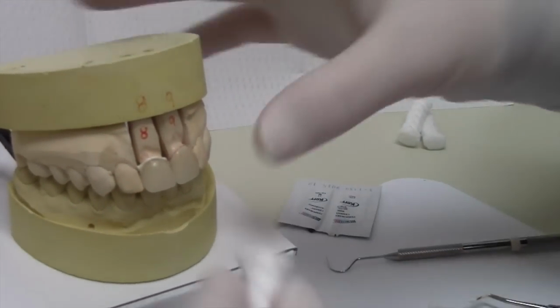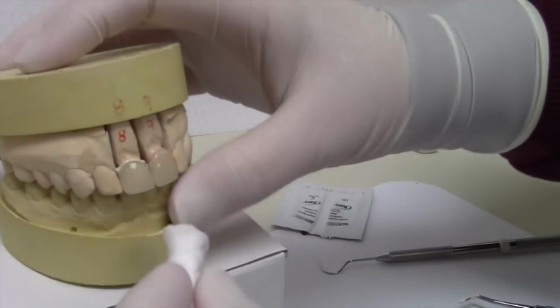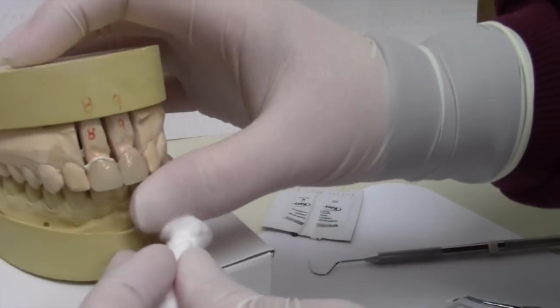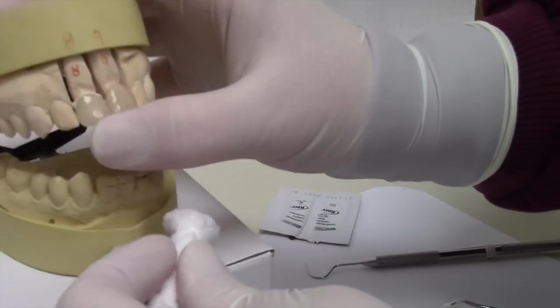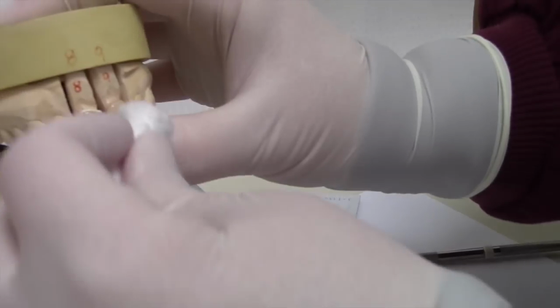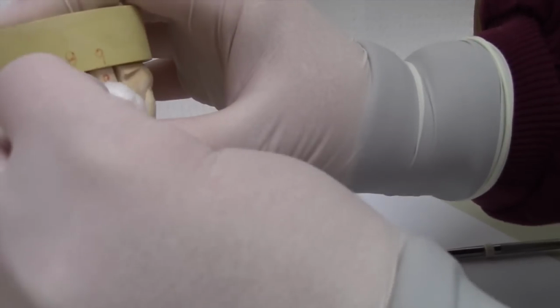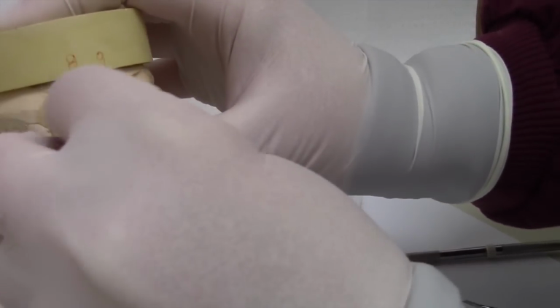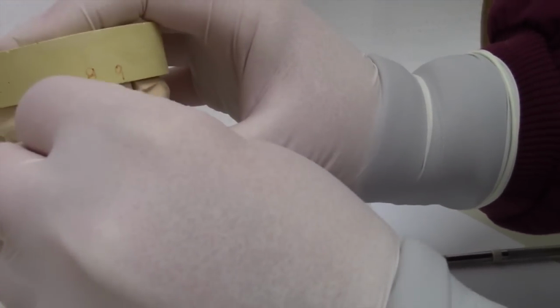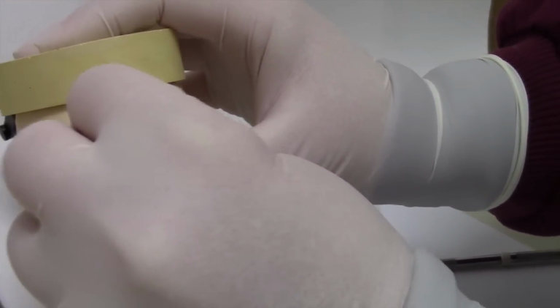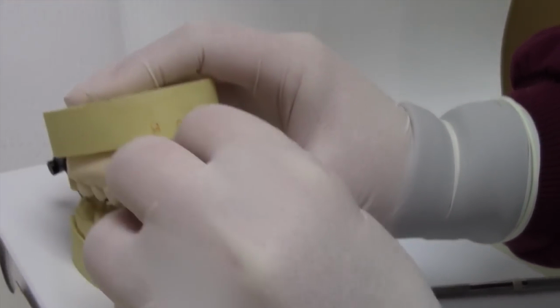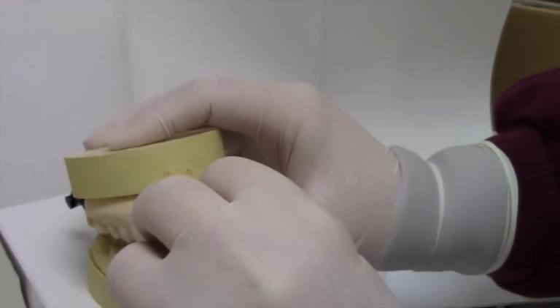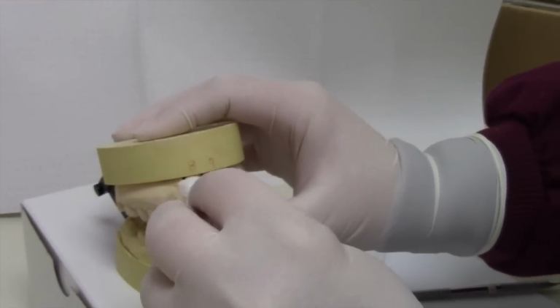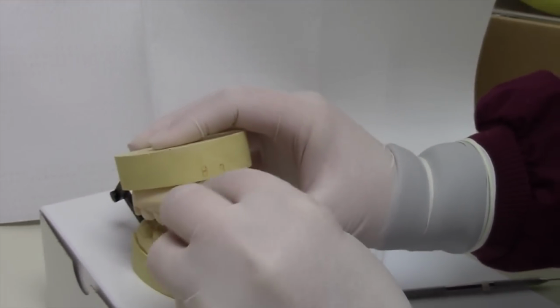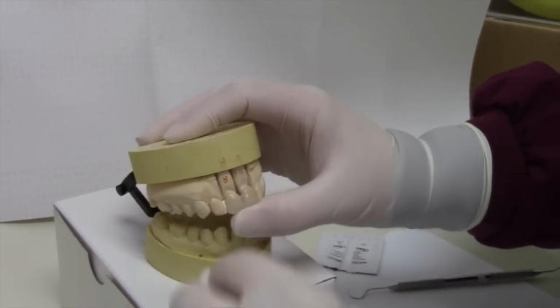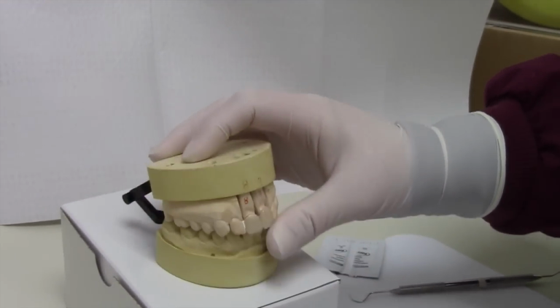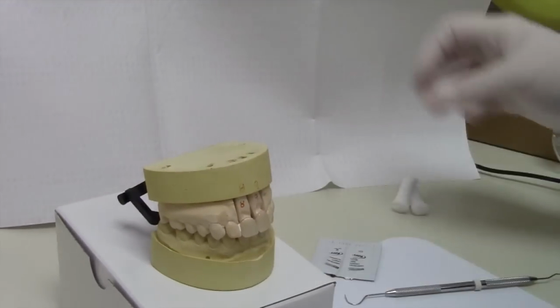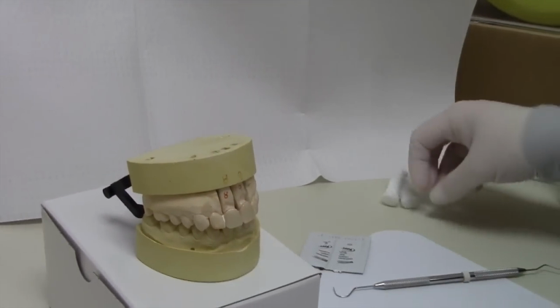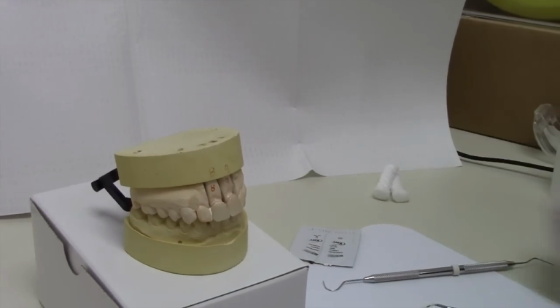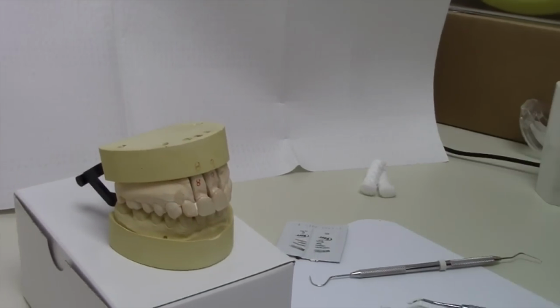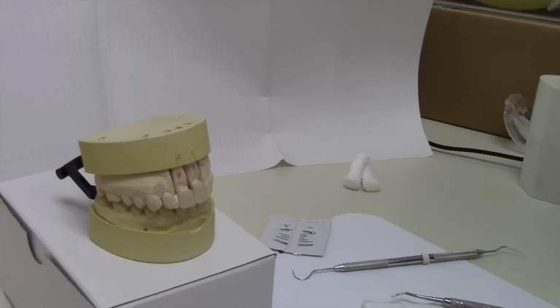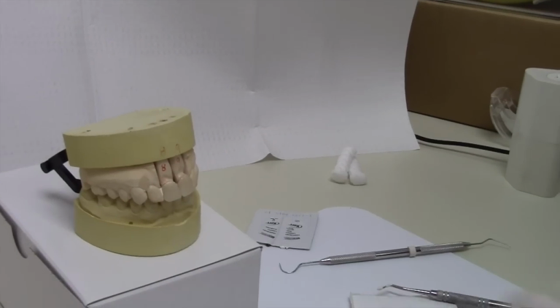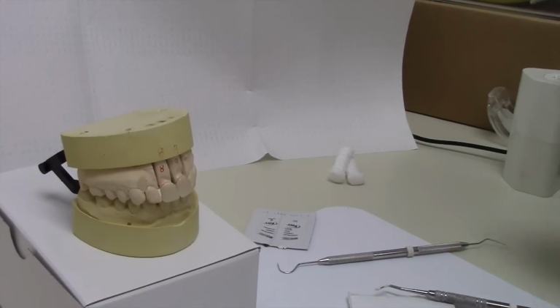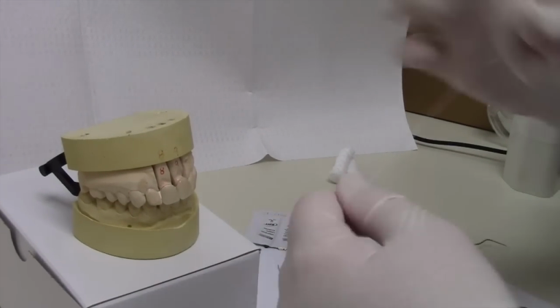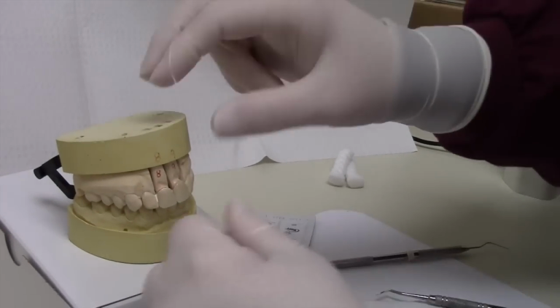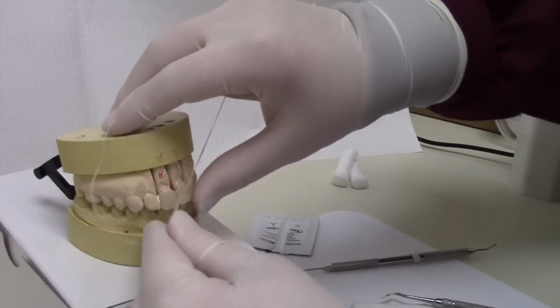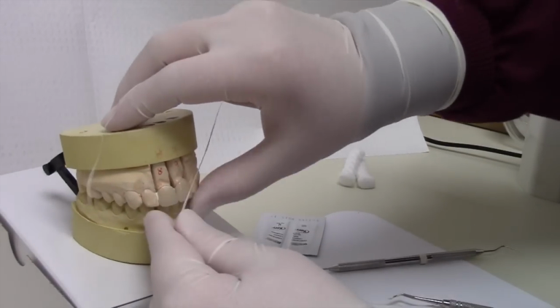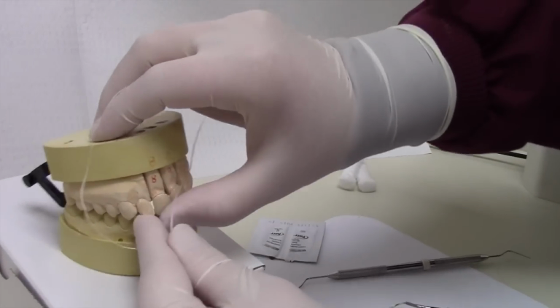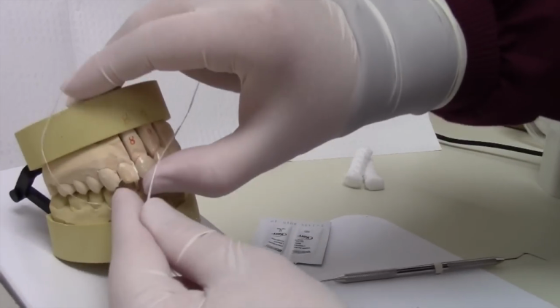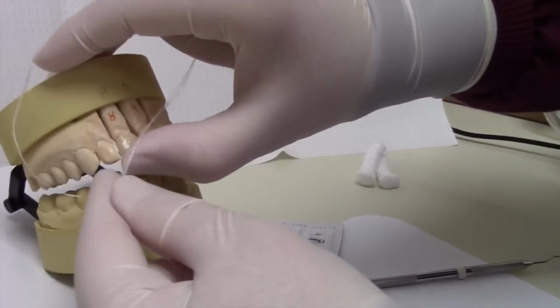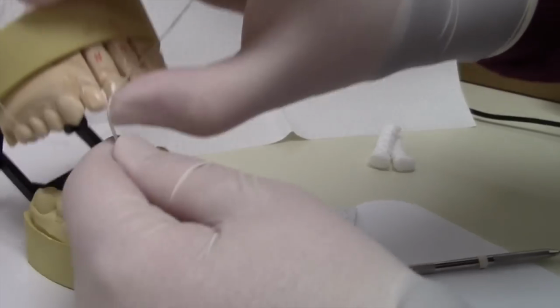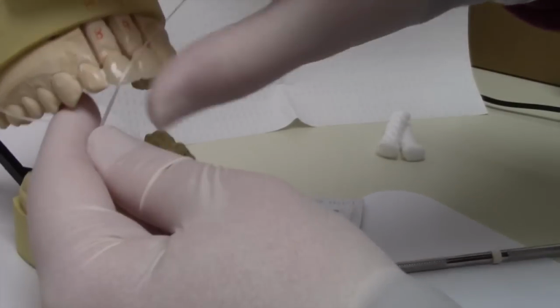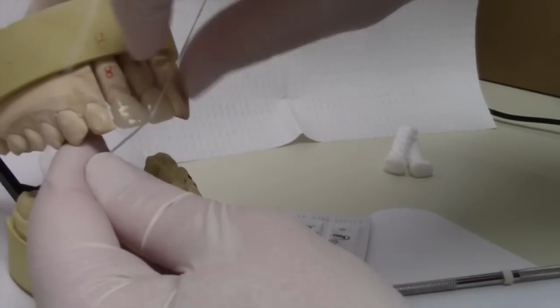After cement has hardened, clean around the tooth, removing any extra cement. Floss as recommended by inserting floss between teeth like normal, then slide the floss out.